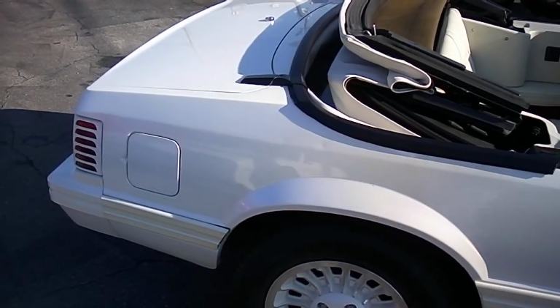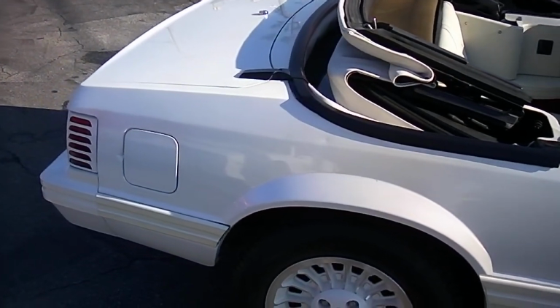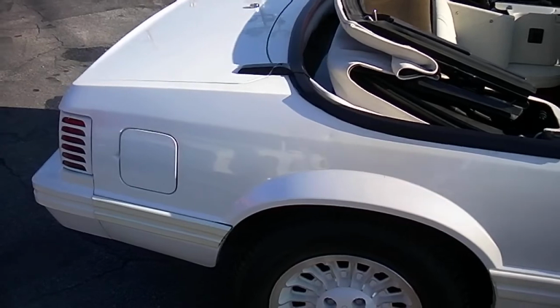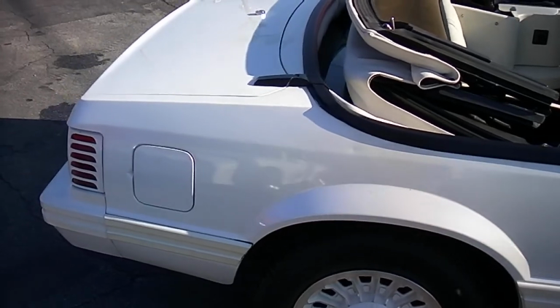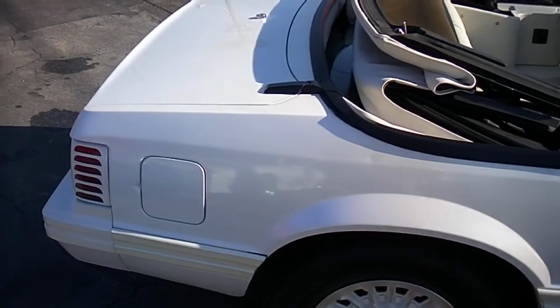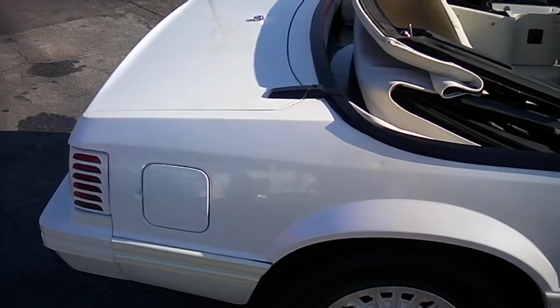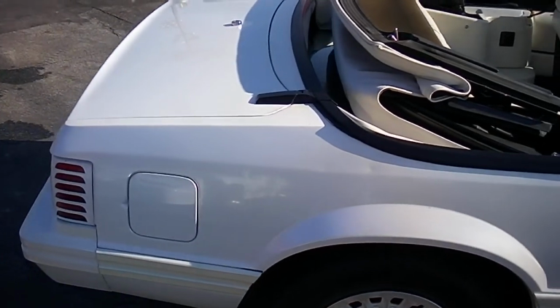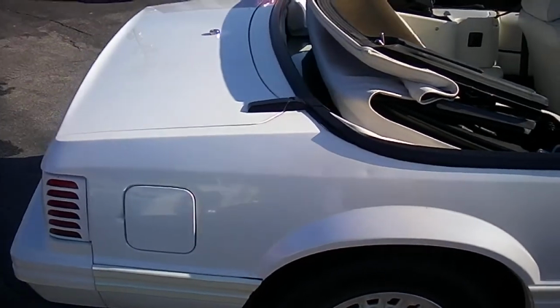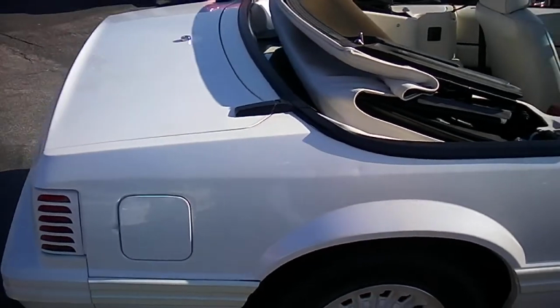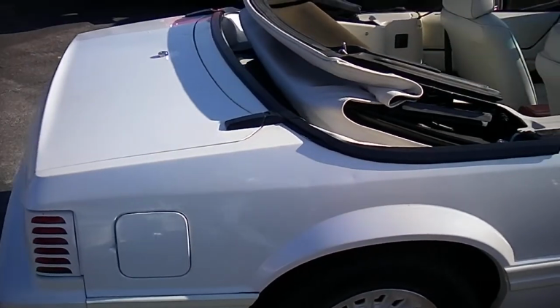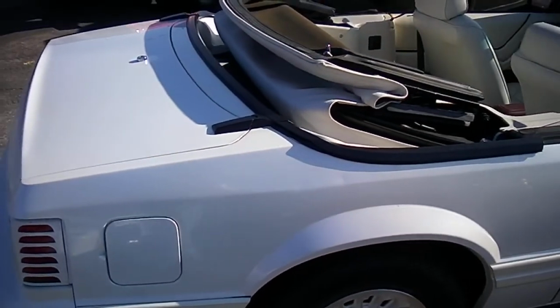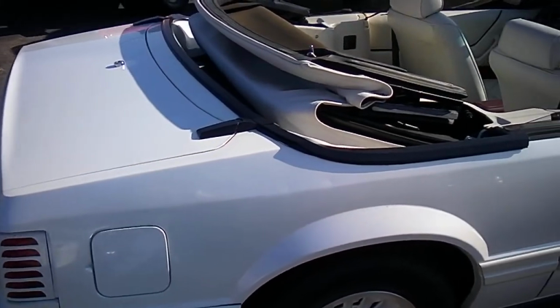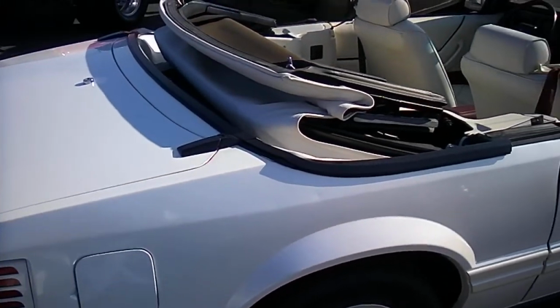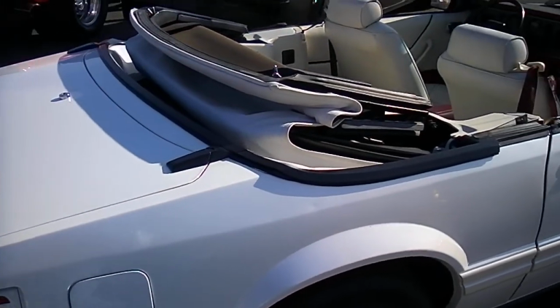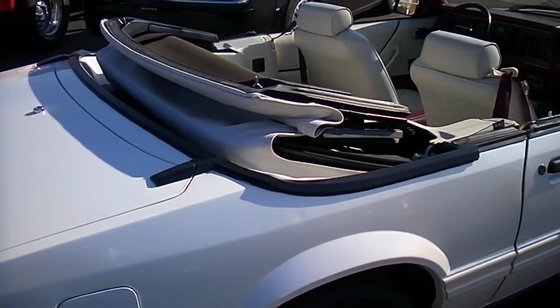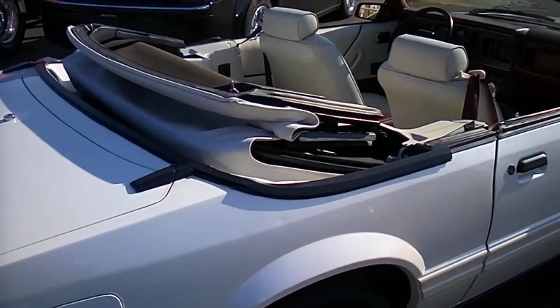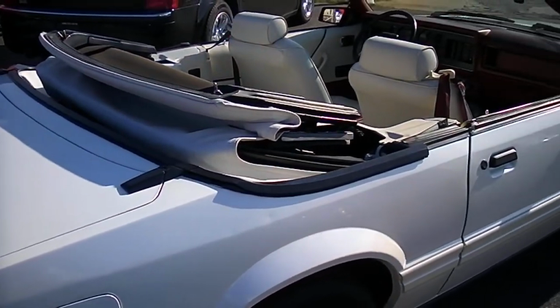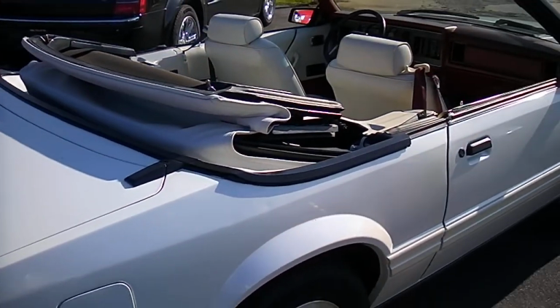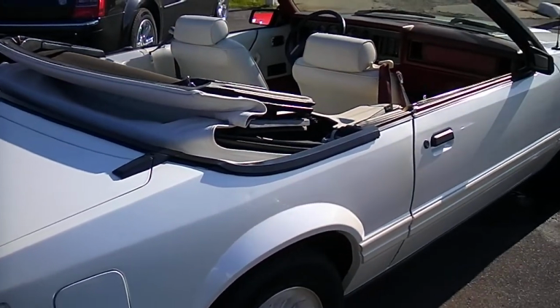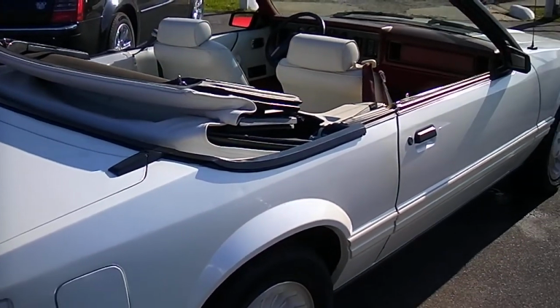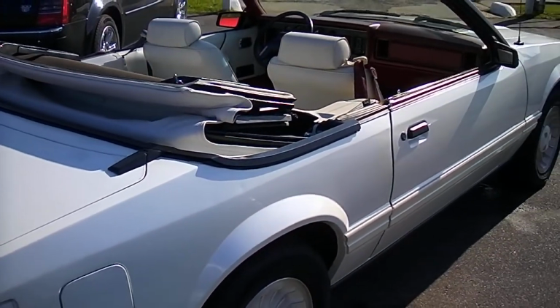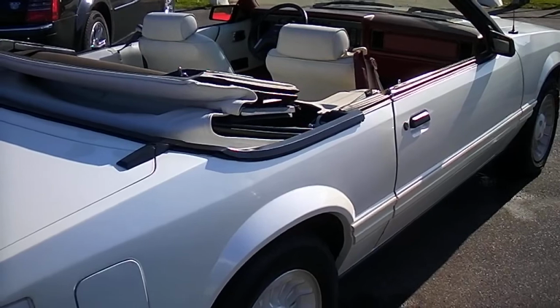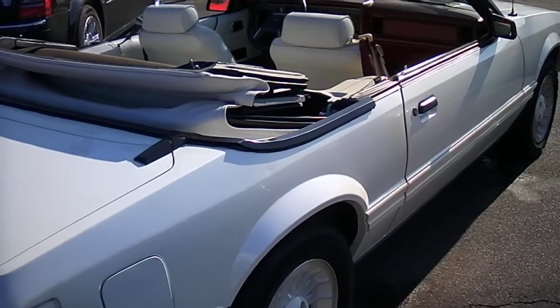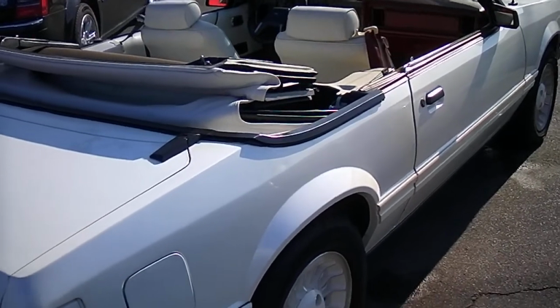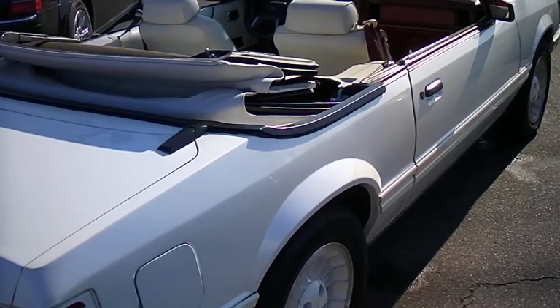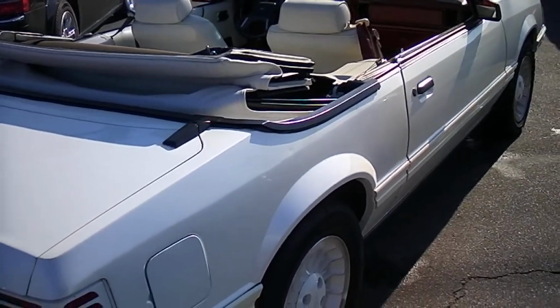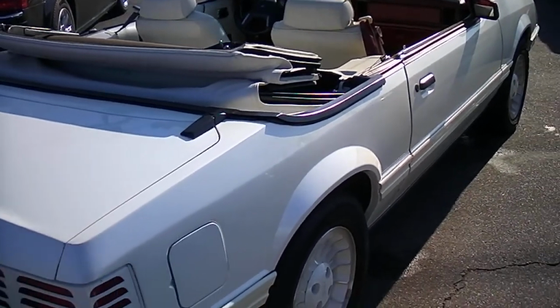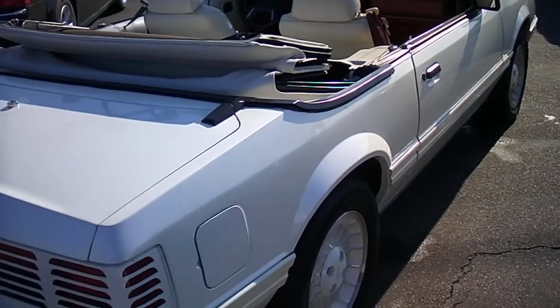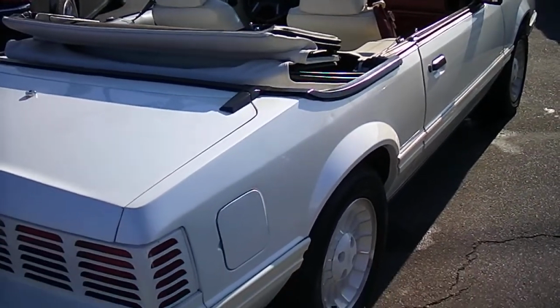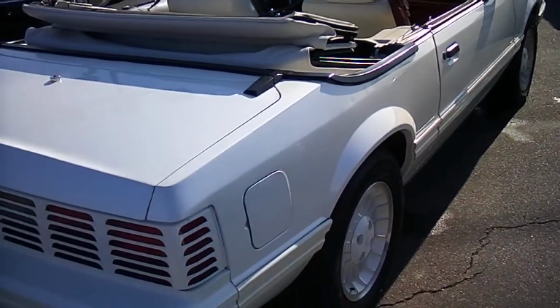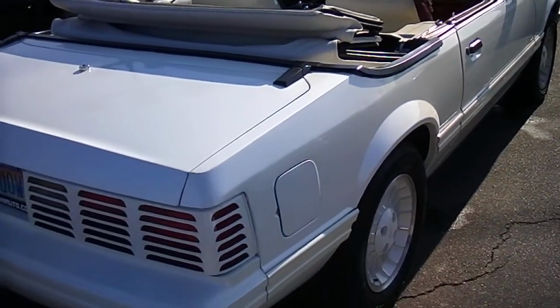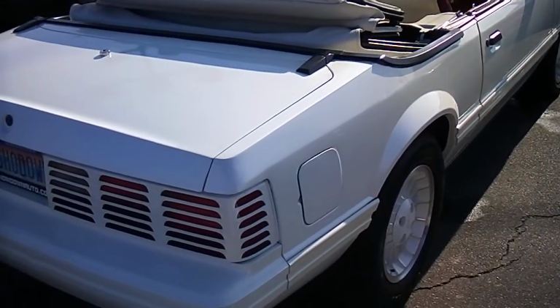Everything in the car works that I'm aware of. The top's like new. The paint's beautiful. Runs and drives just like a new car.